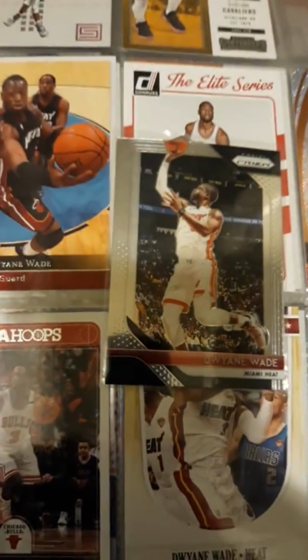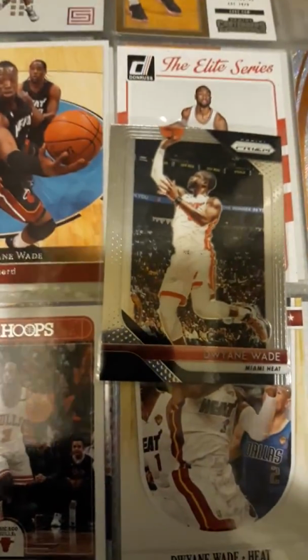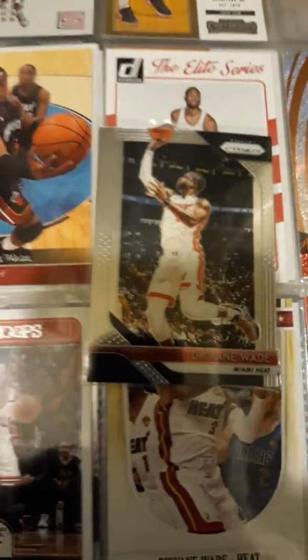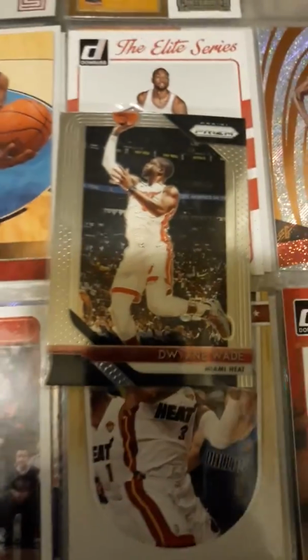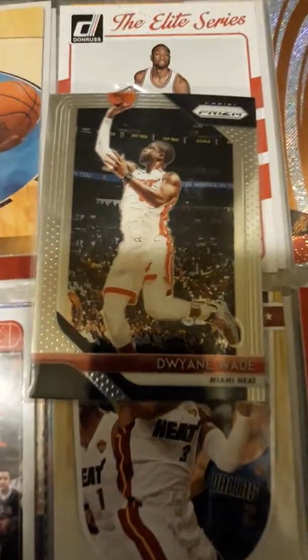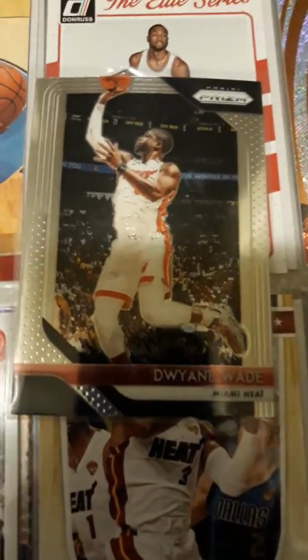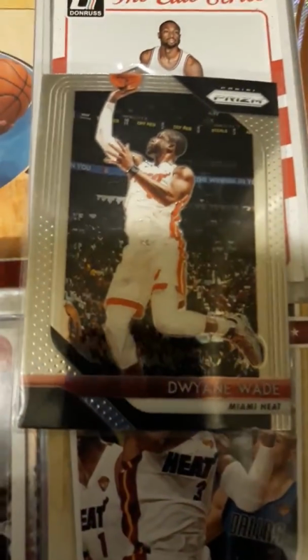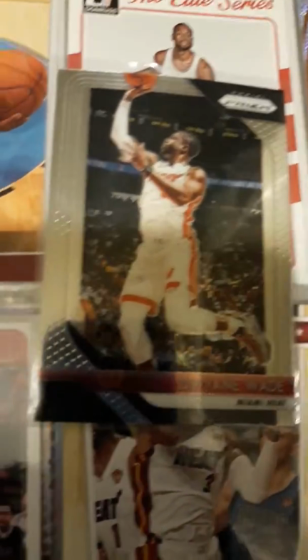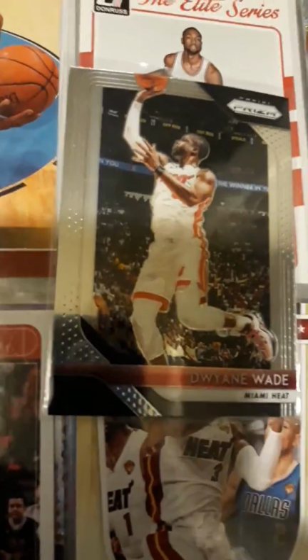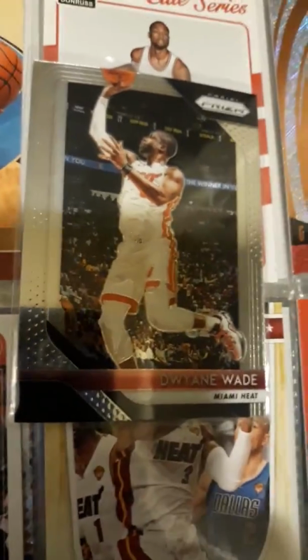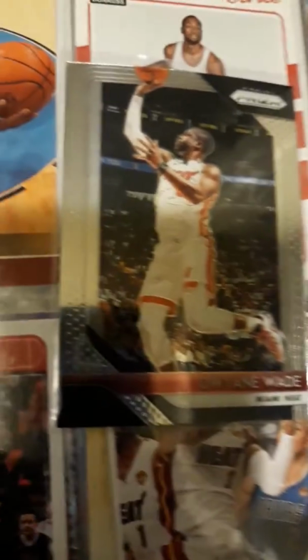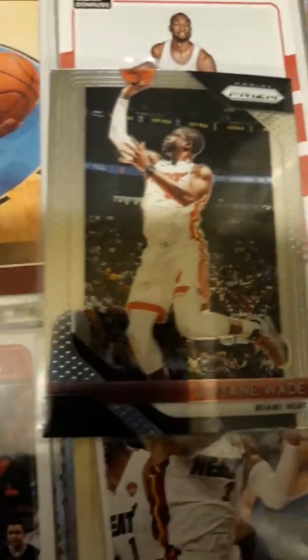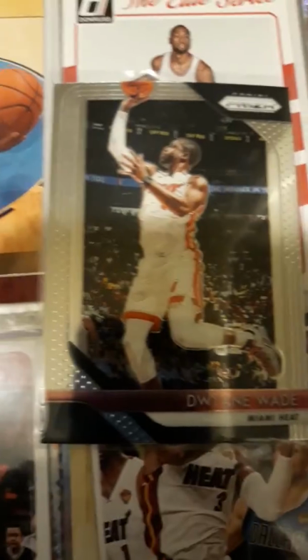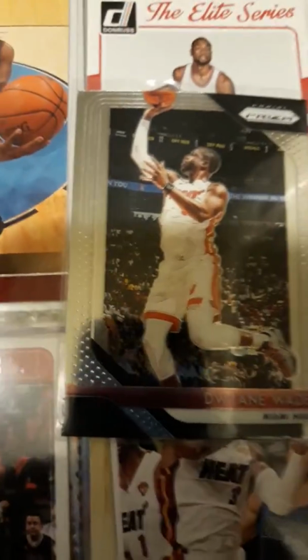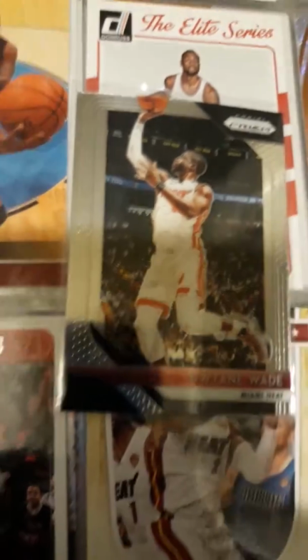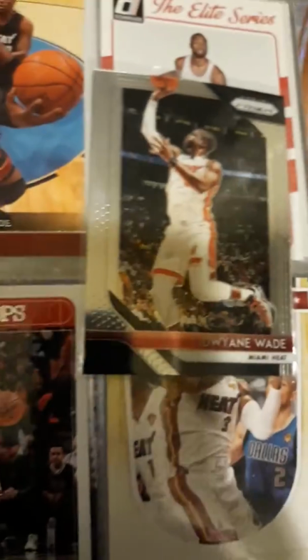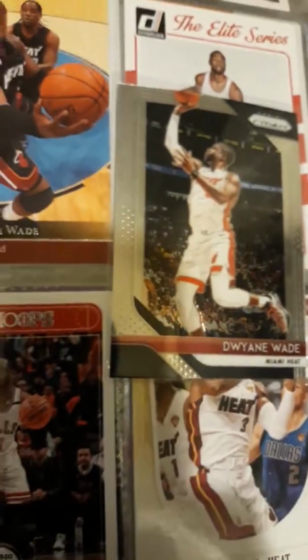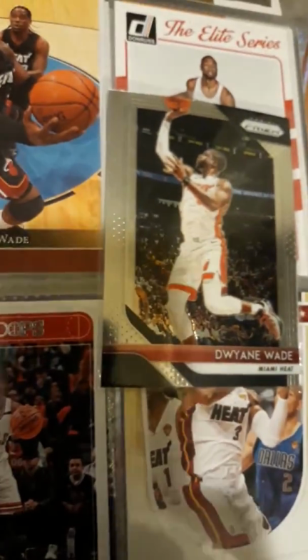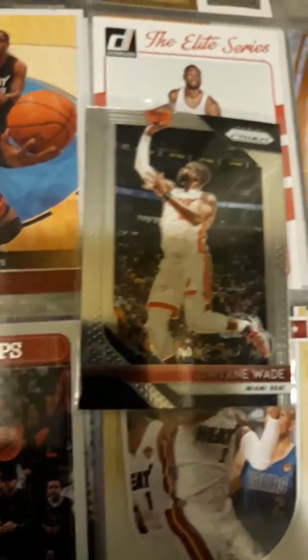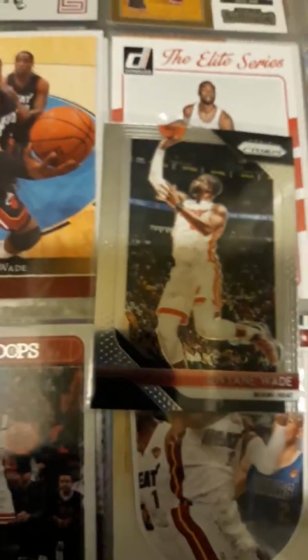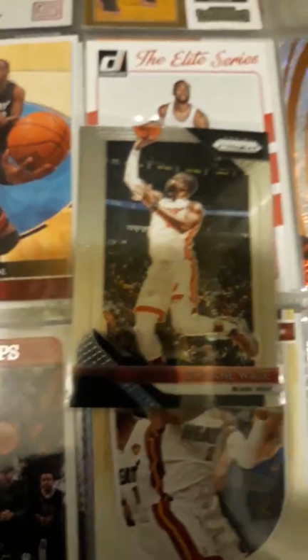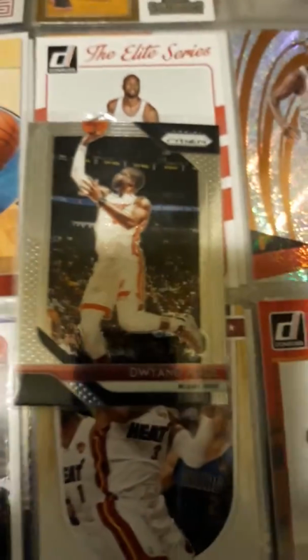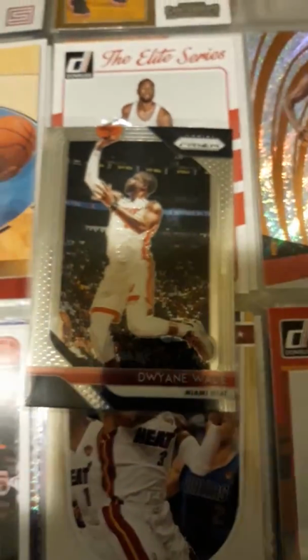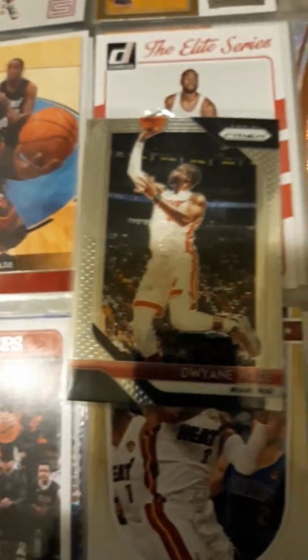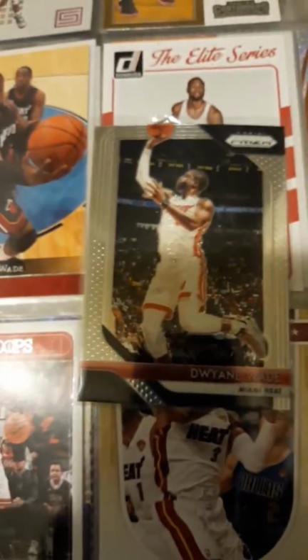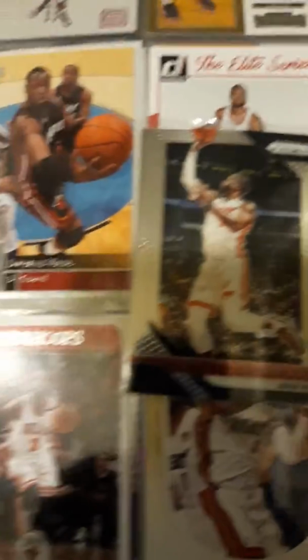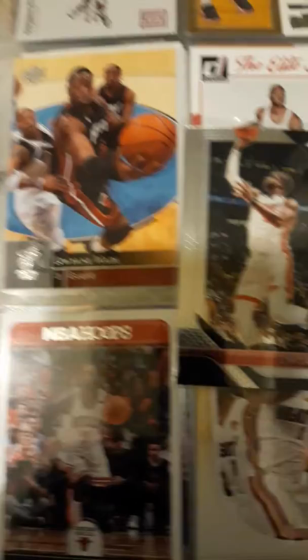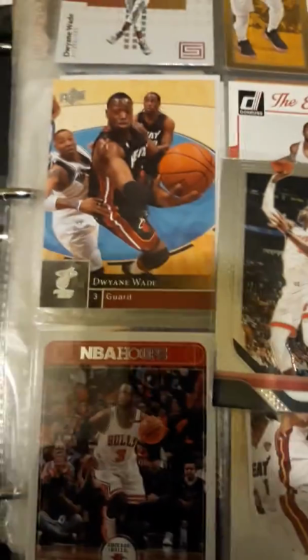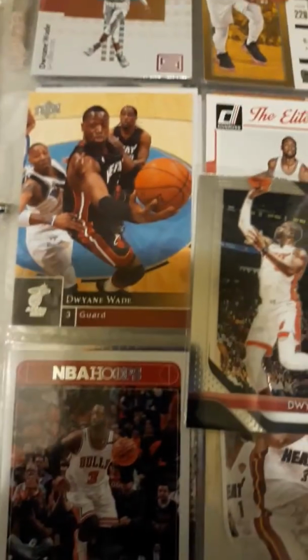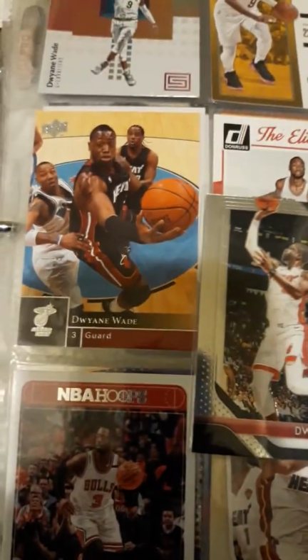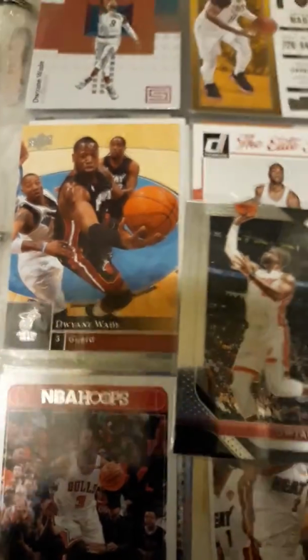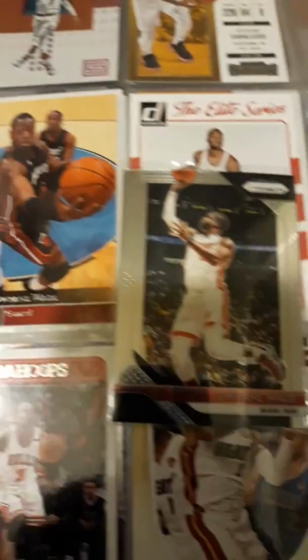Welcome back to Focus Boy Sports. I'm back again with some D-Wade cards here — my personal collection of D-Wade cards that I did pull out of packs and everything.